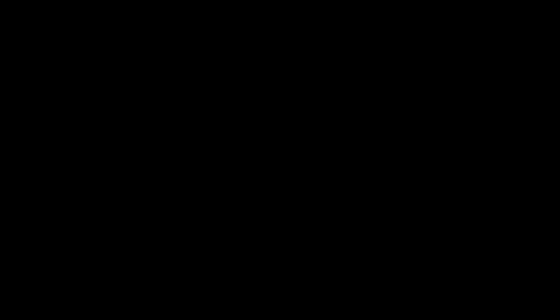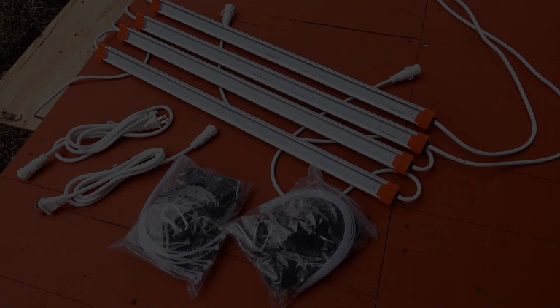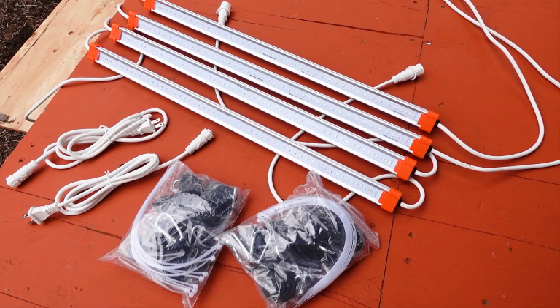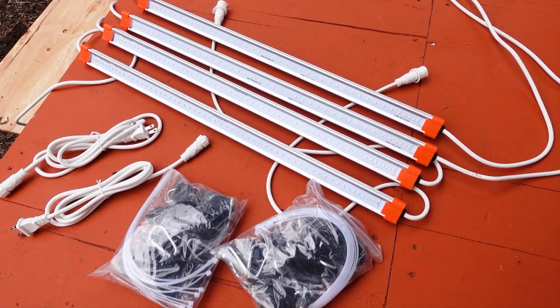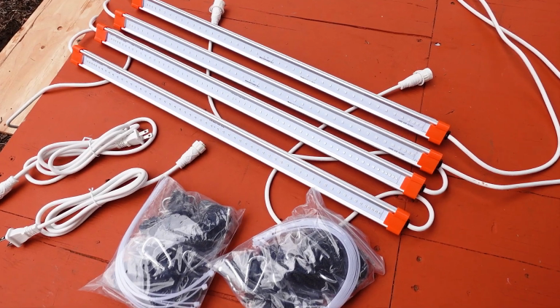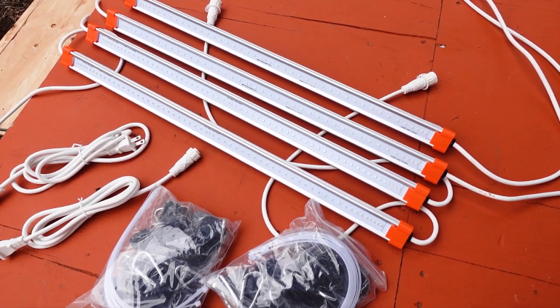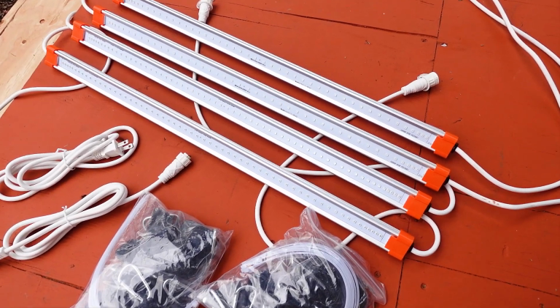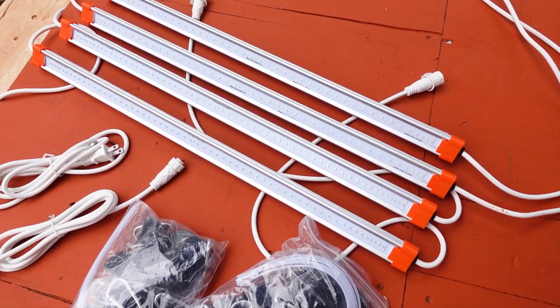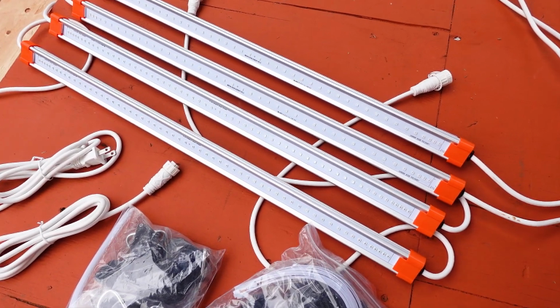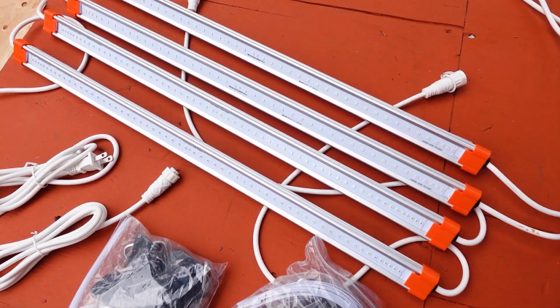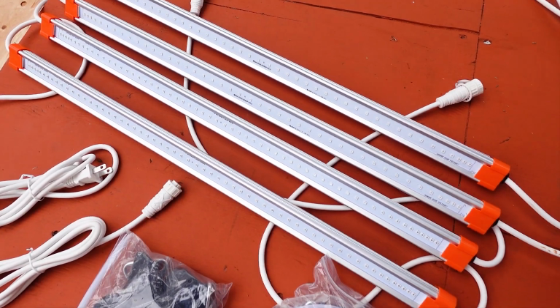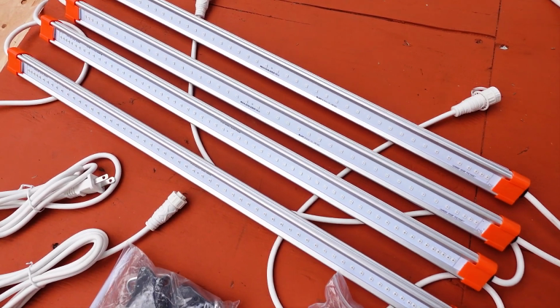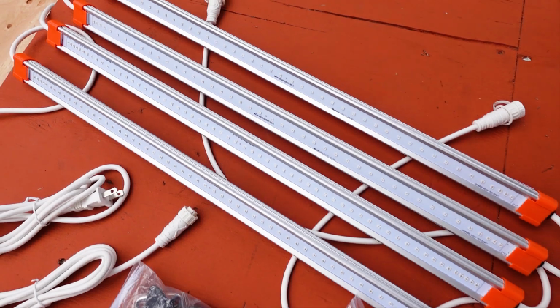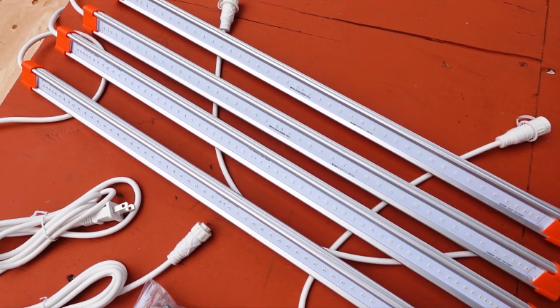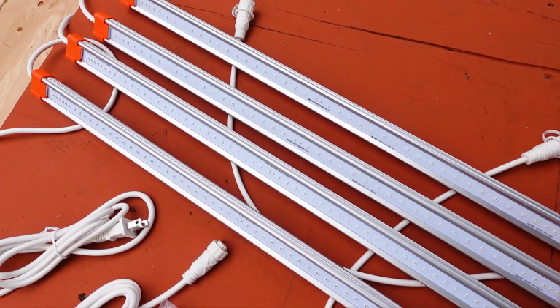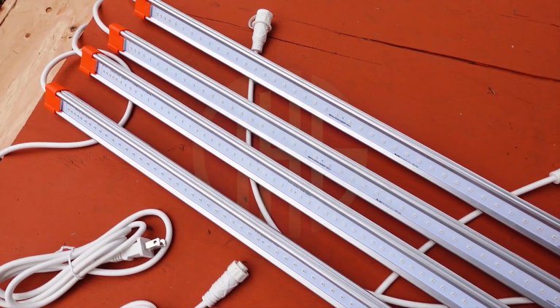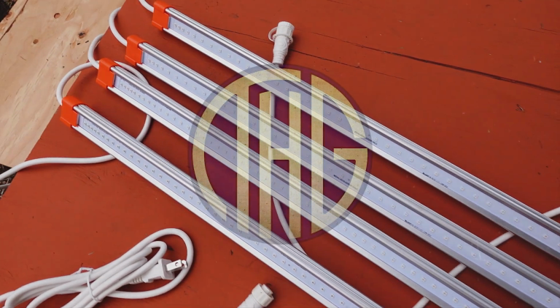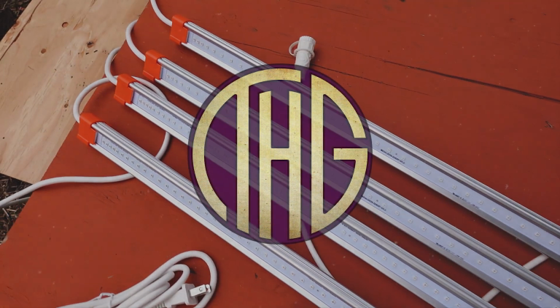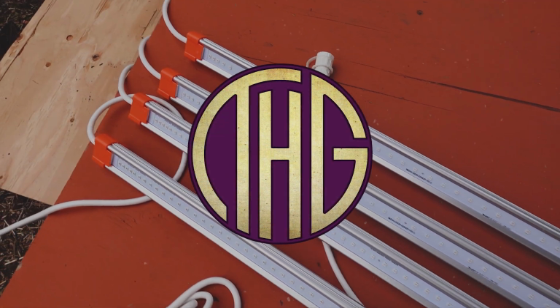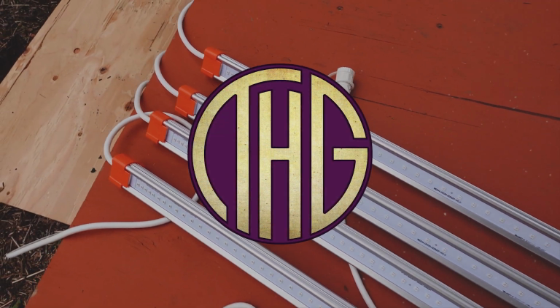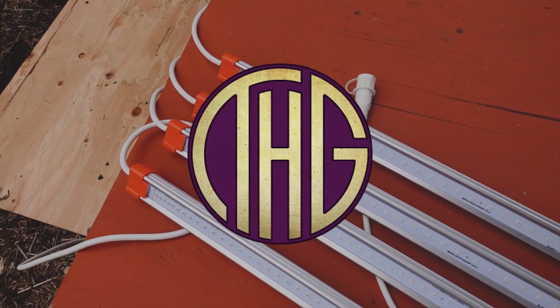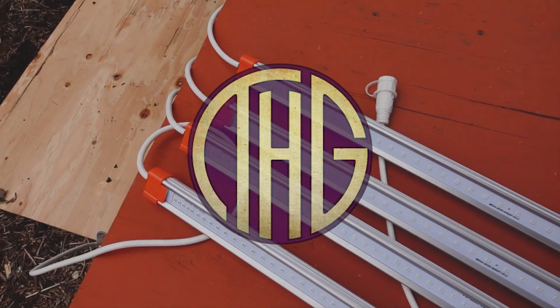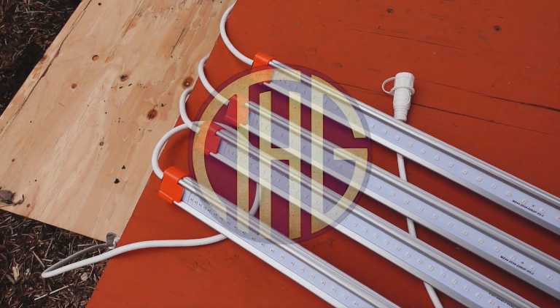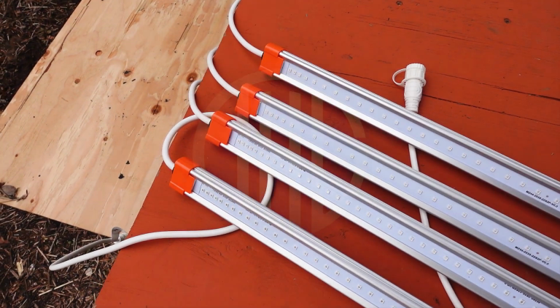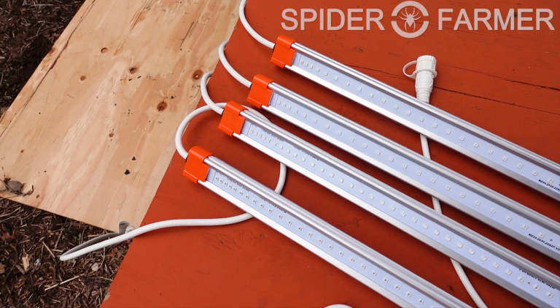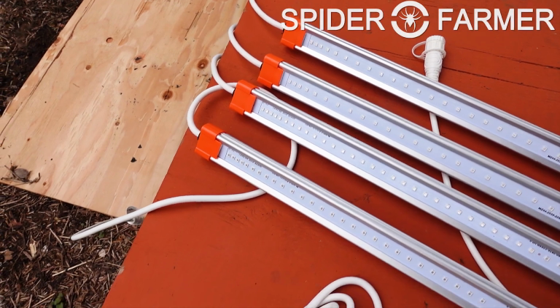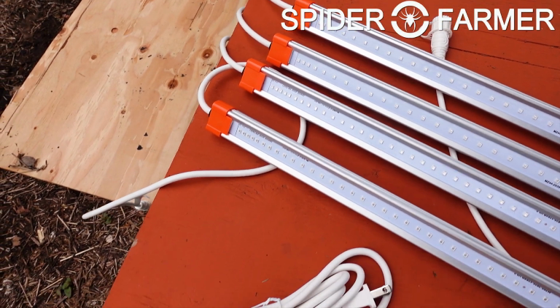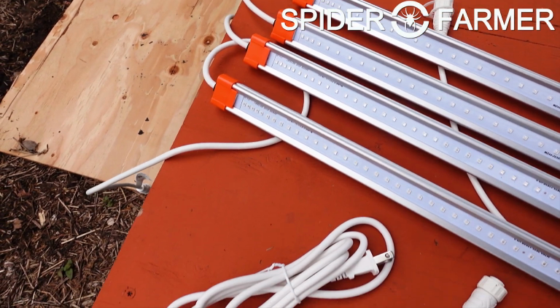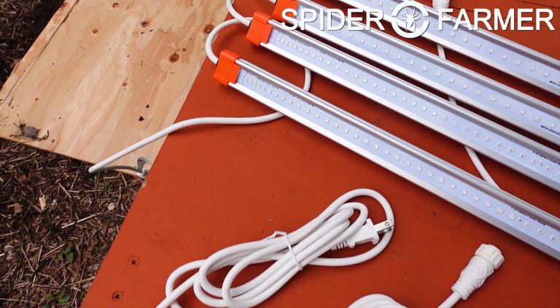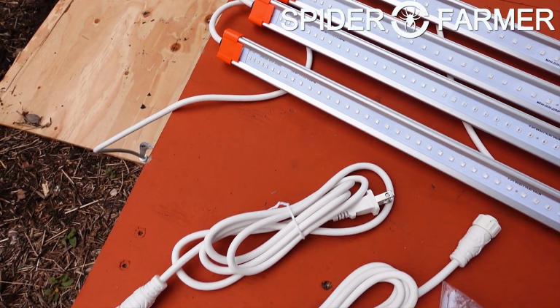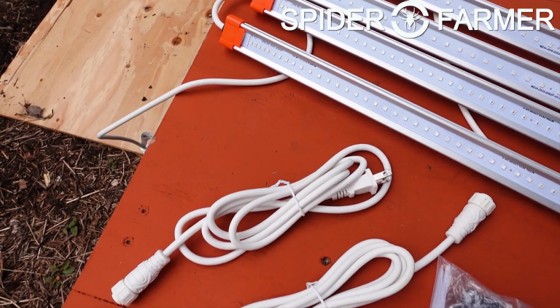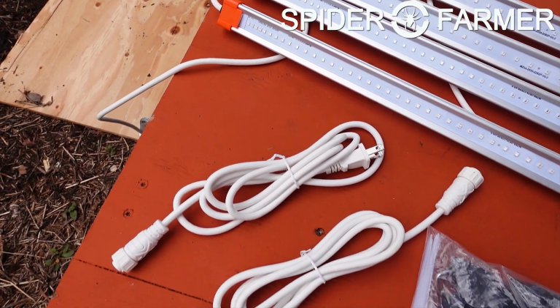Have you ever wanted to add both ultraviolet and deep red light to a grow? Welcome to the Hippie Geeks. Let's take a look at the Spider Farmer UV30 and IR-16 kit and see if we can fit them into the tent.